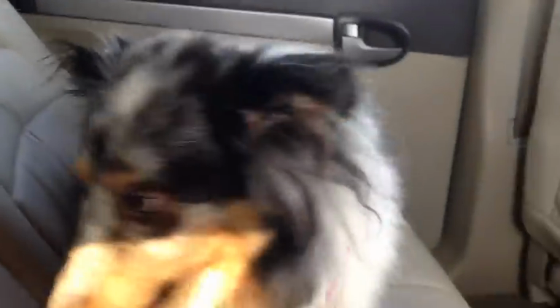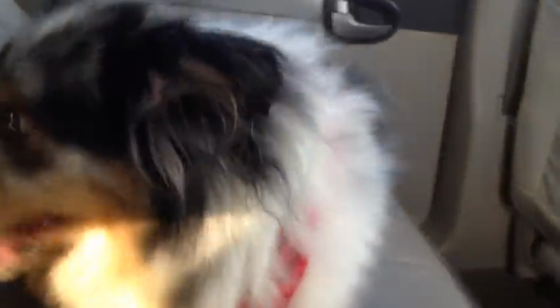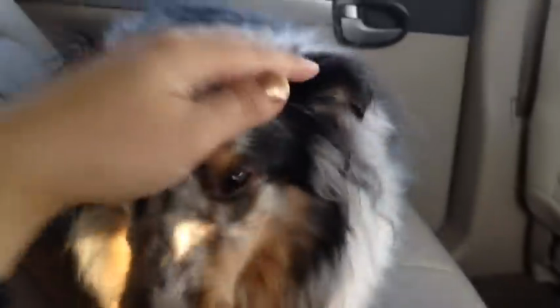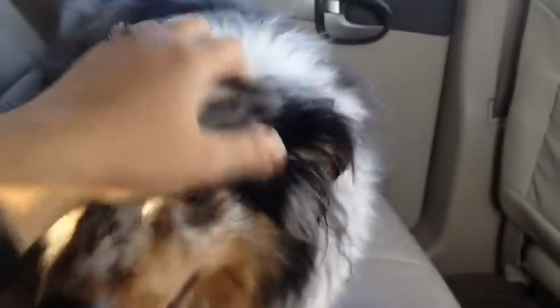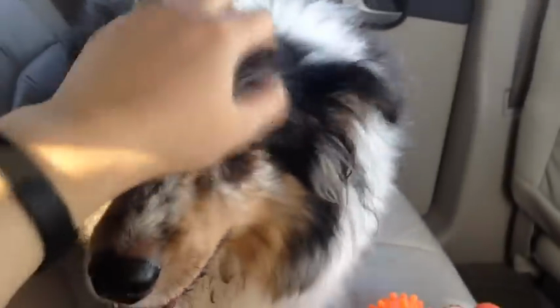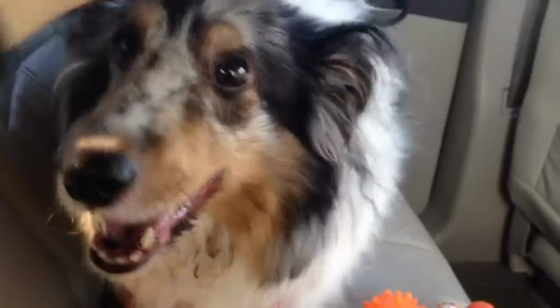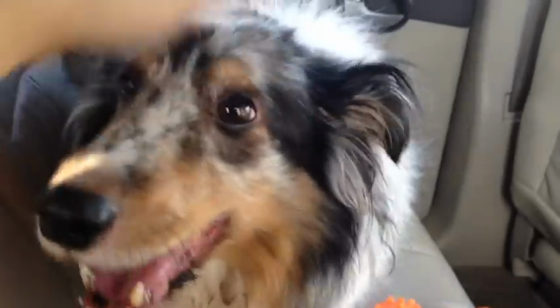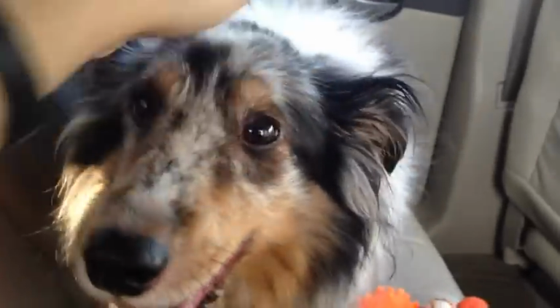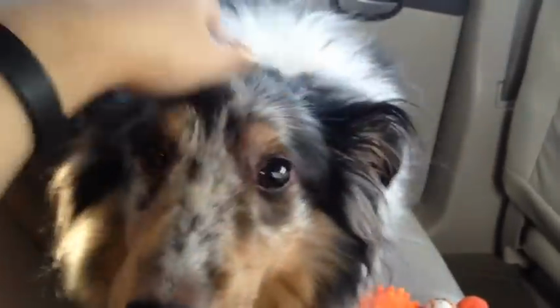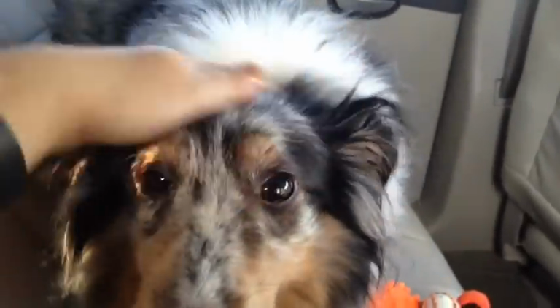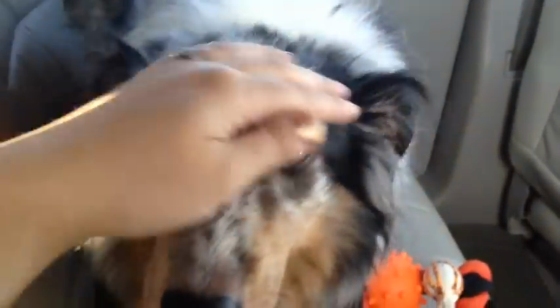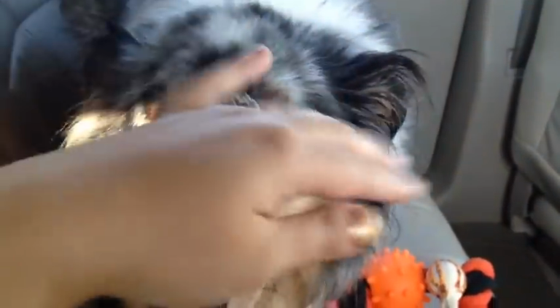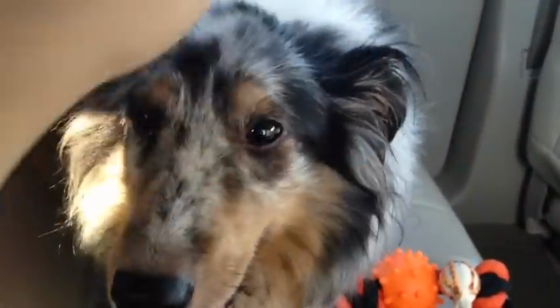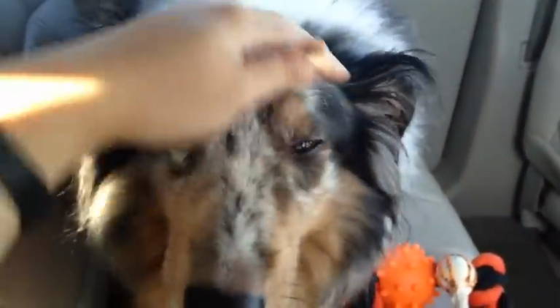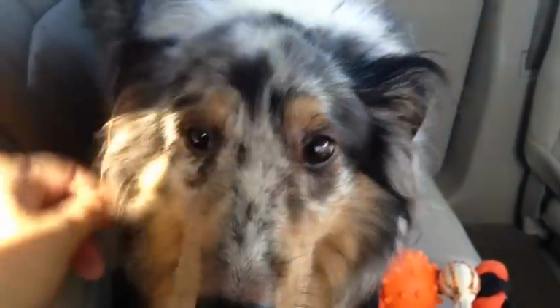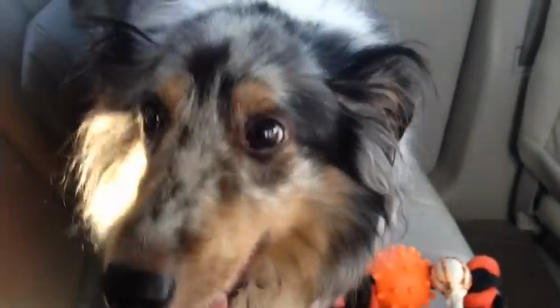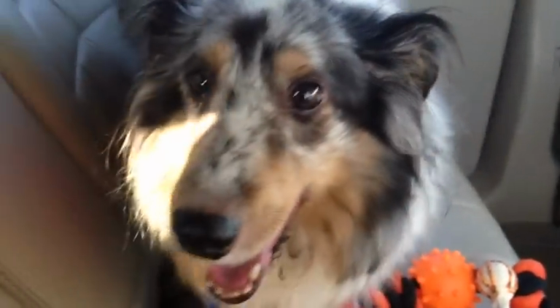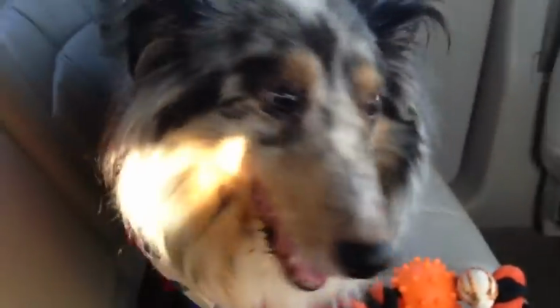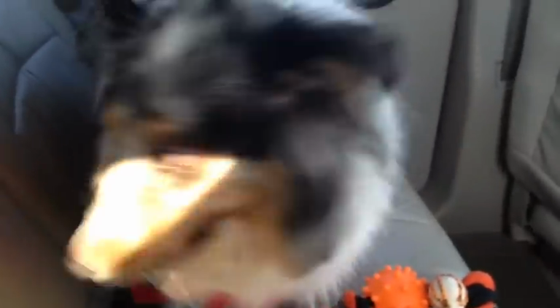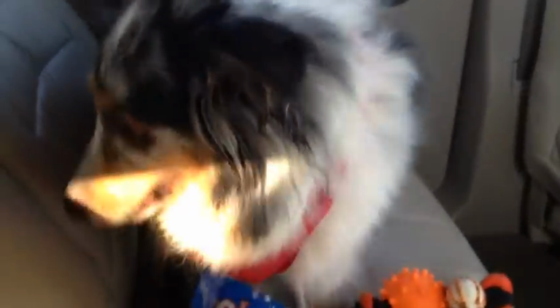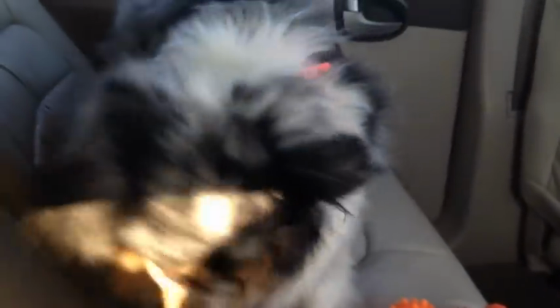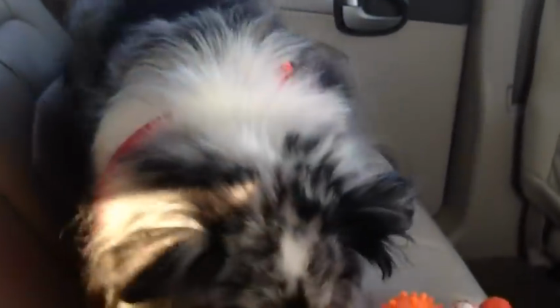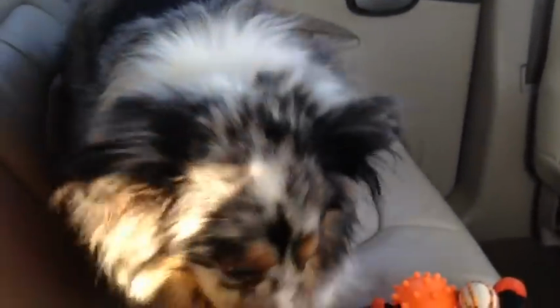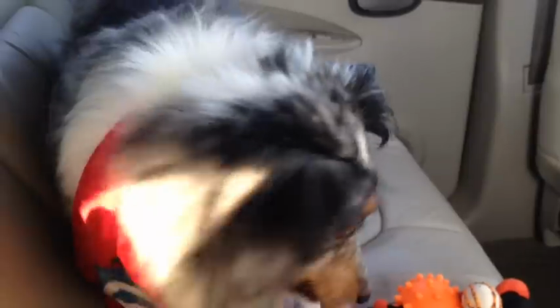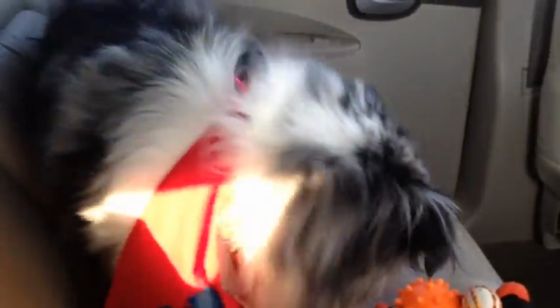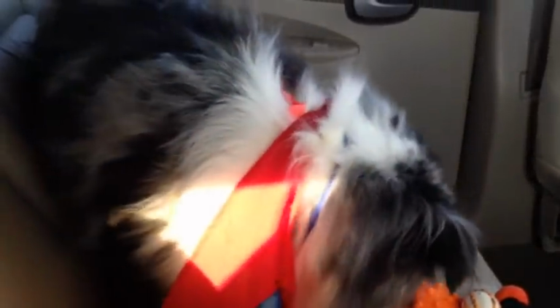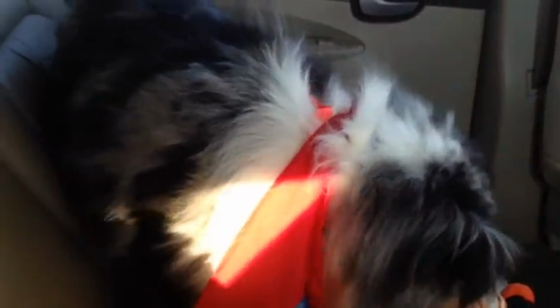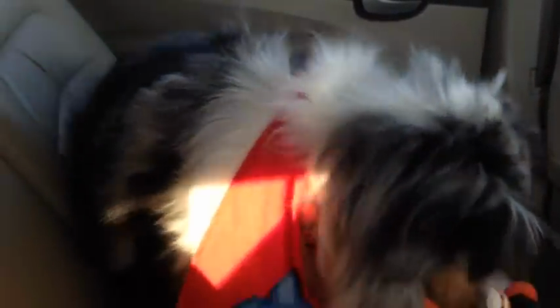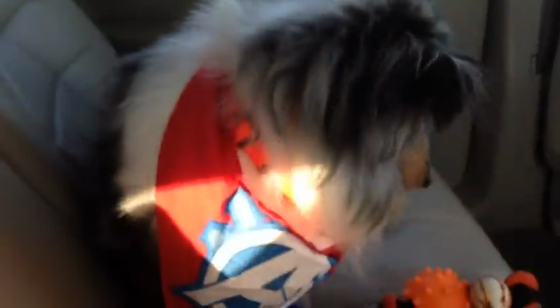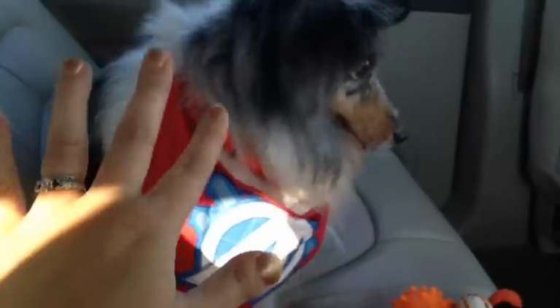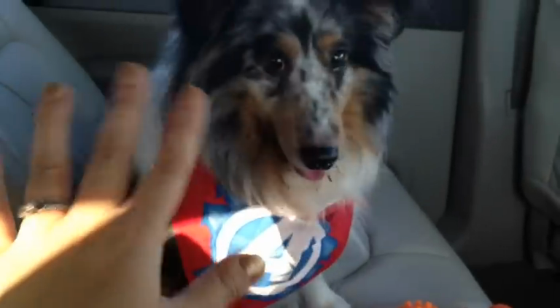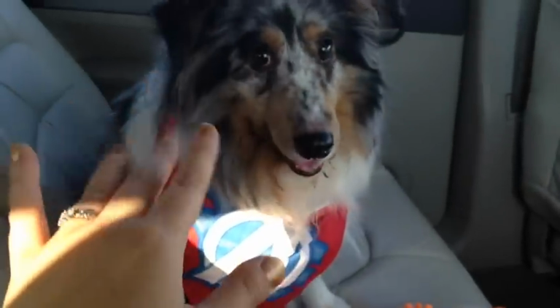That's it for the treat and Basil part of this video. Next up we're going to Toys R Us to do some human toy hunting. I'll see you guys in the next store. Bye, Basil!